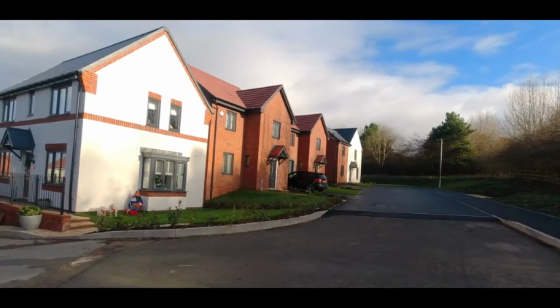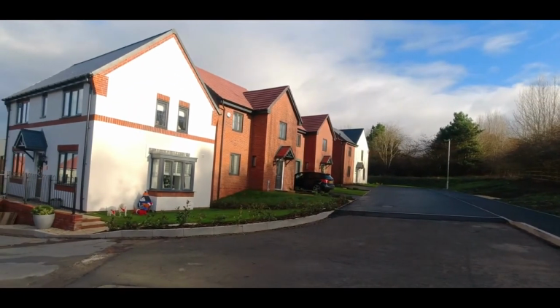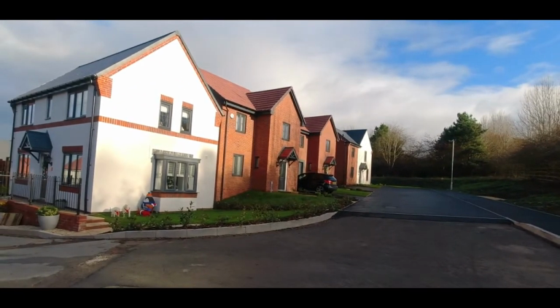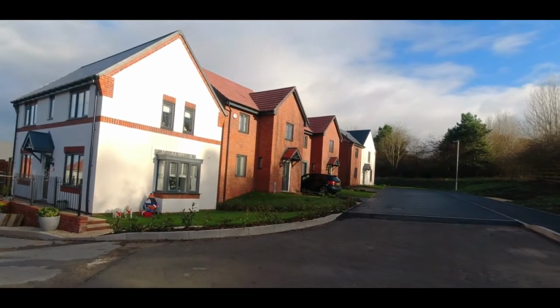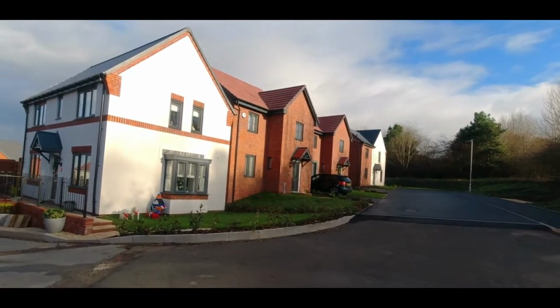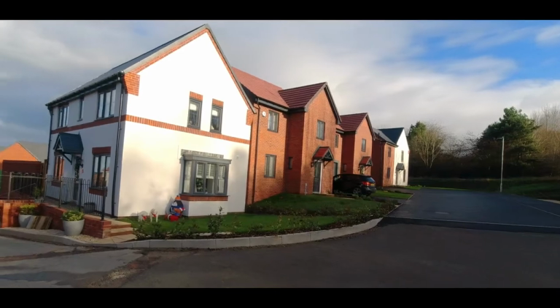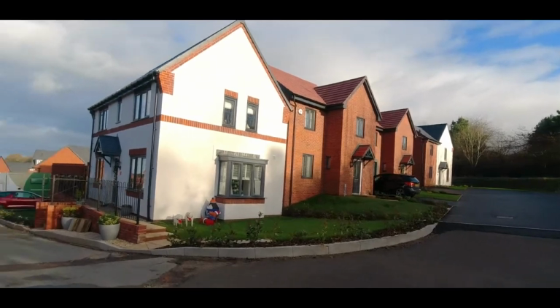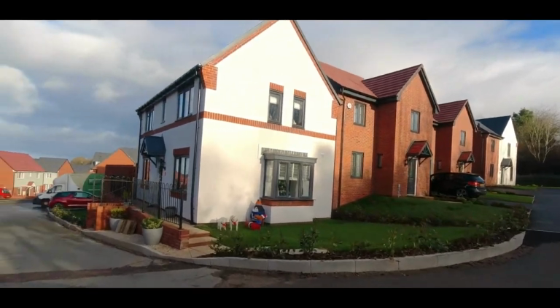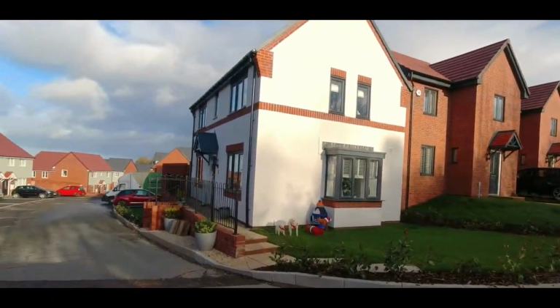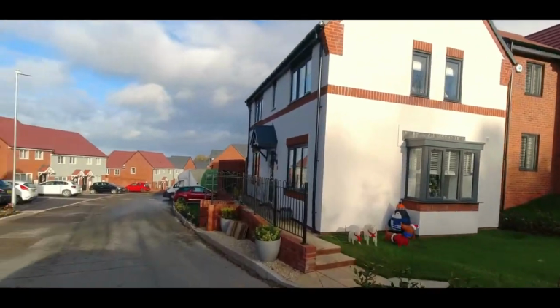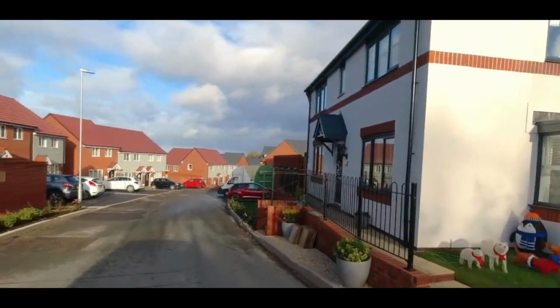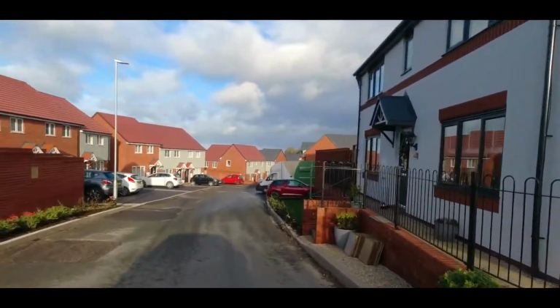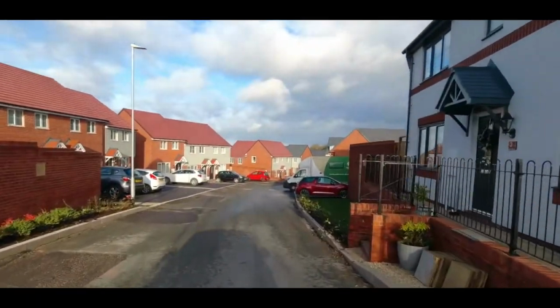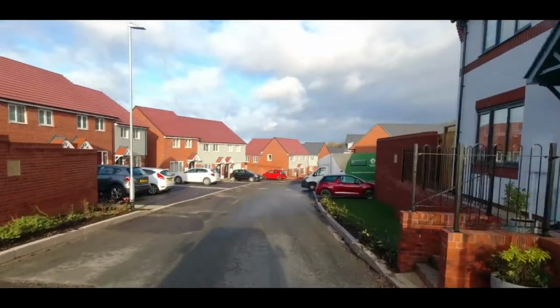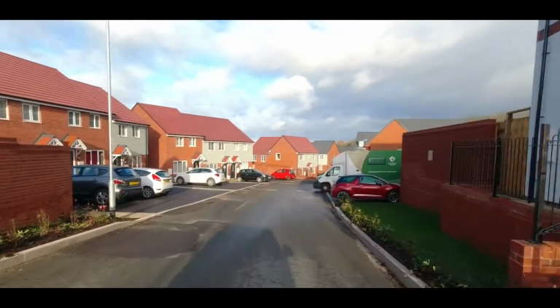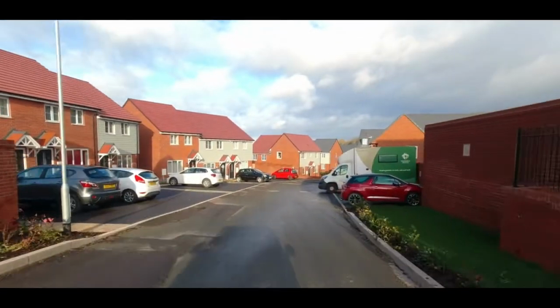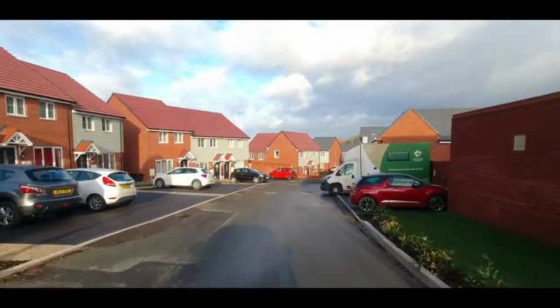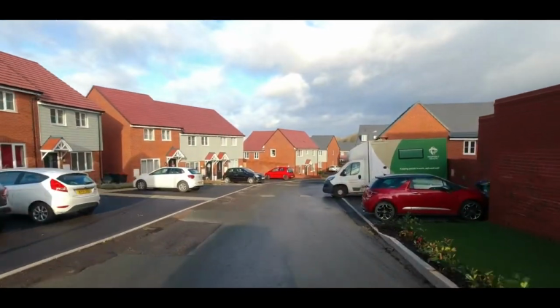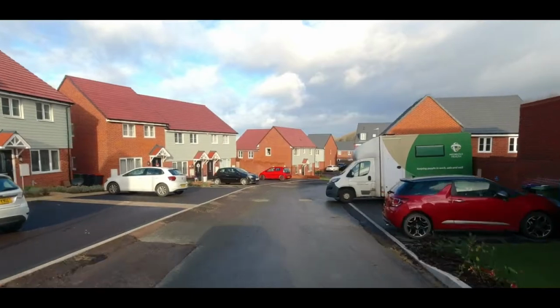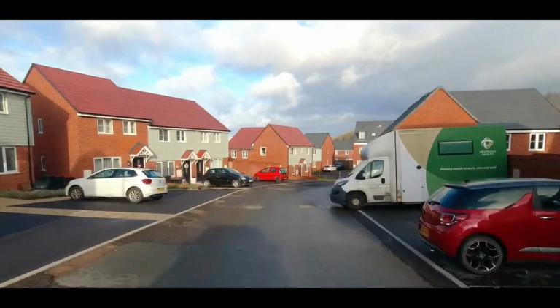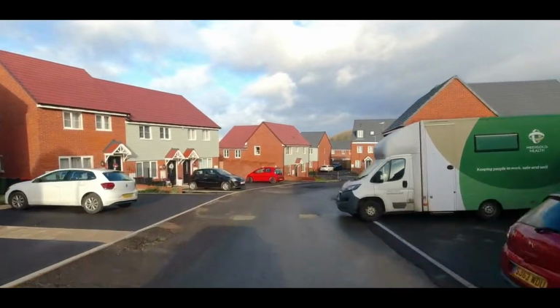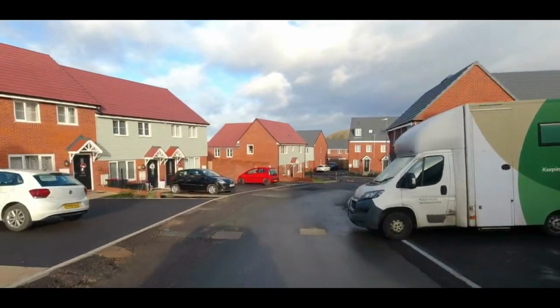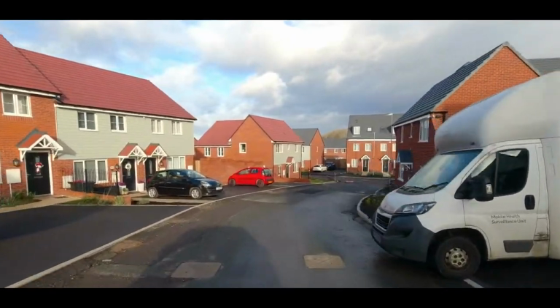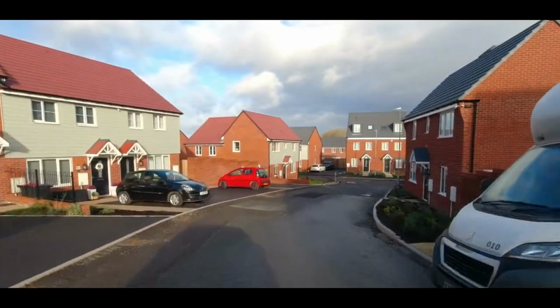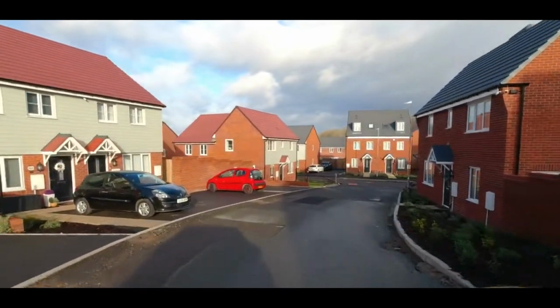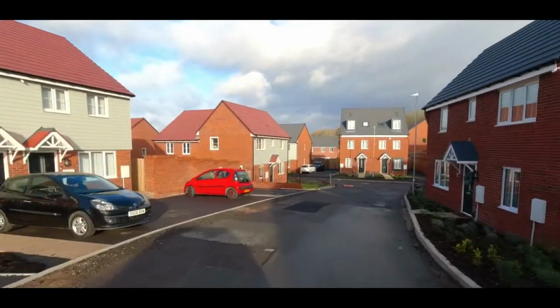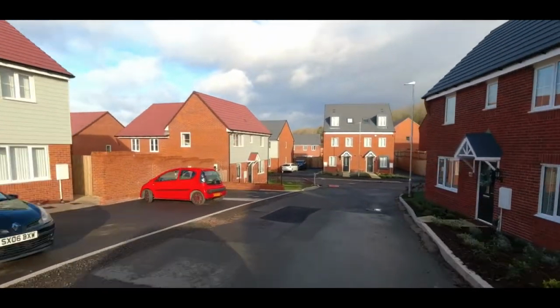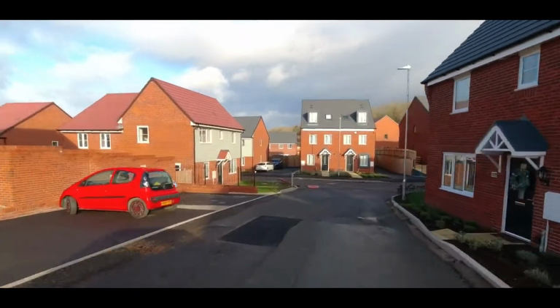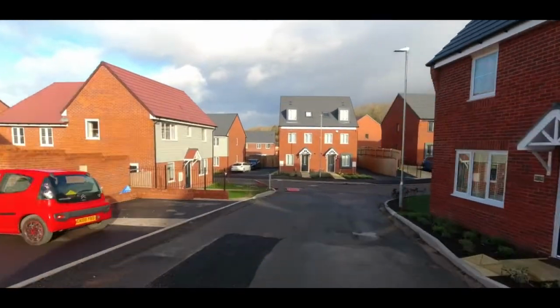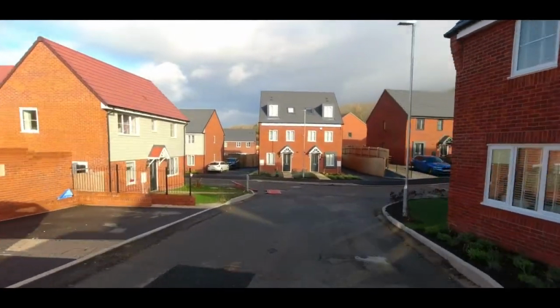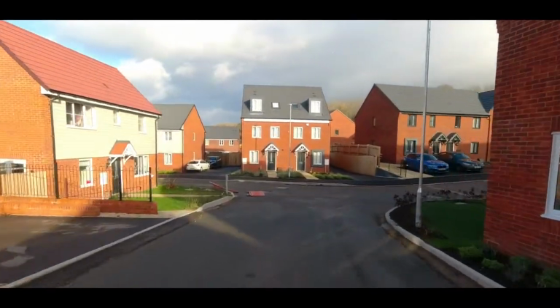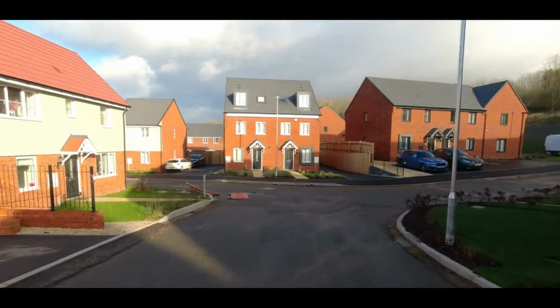The Barratt Homes site is called Rose Meadow and the Persimmon site is called Hillside View, and the reason it's called Hillside View is because the site is actually quite steeply sloped.